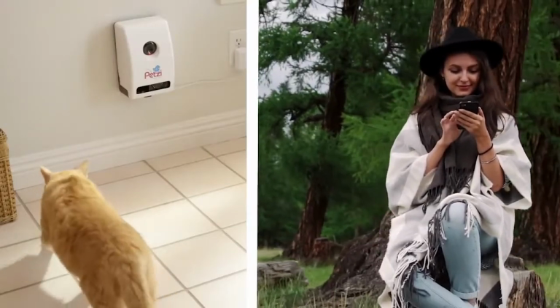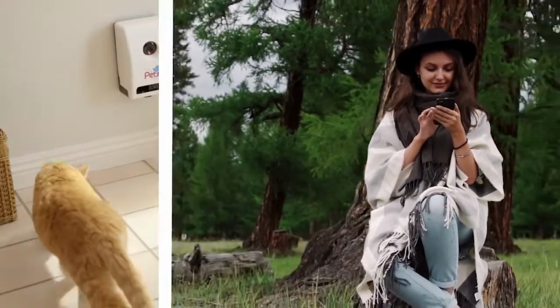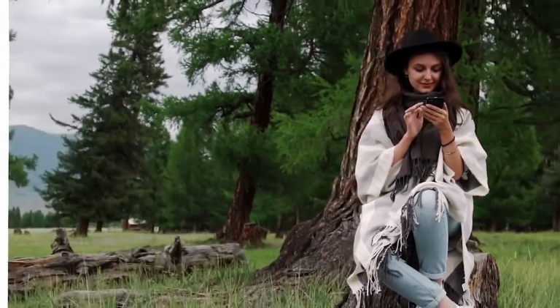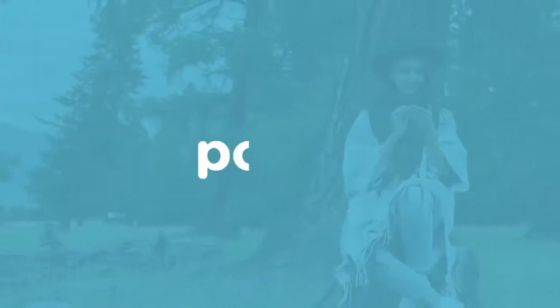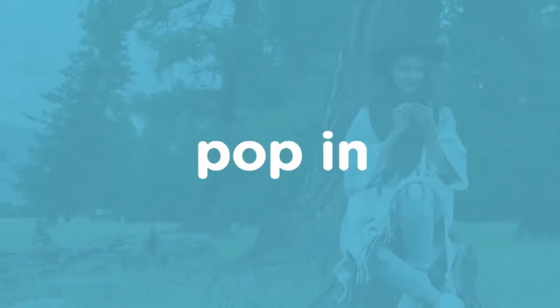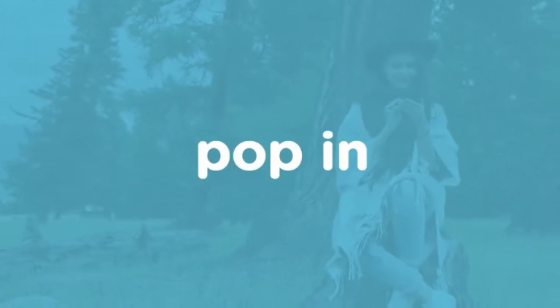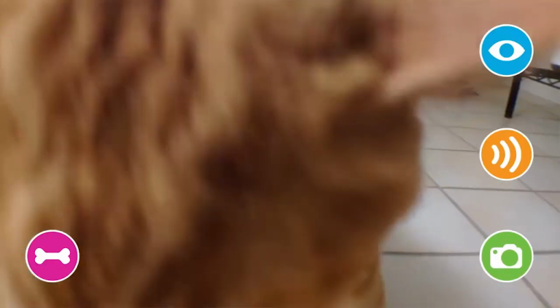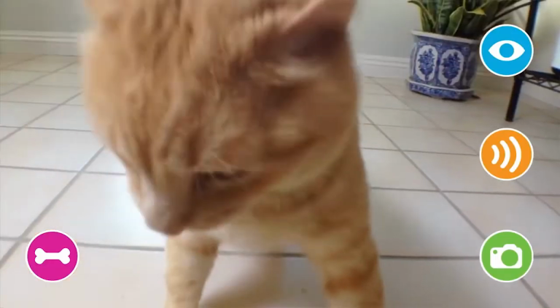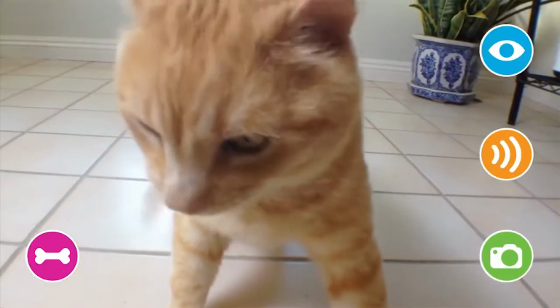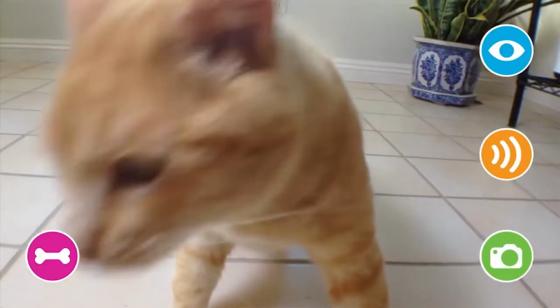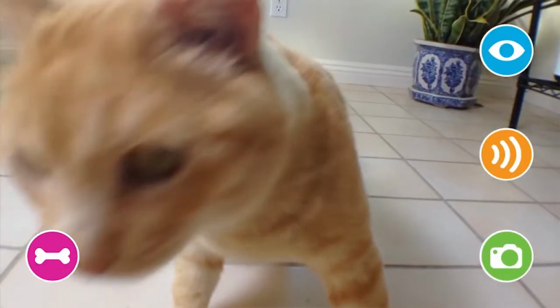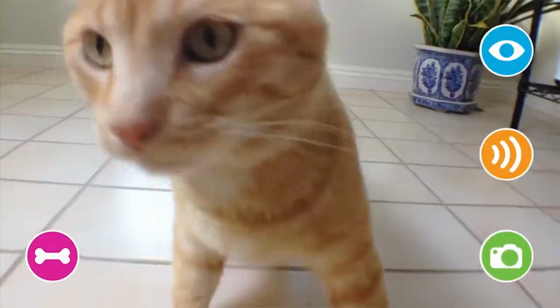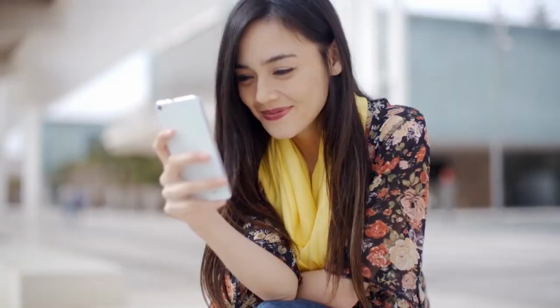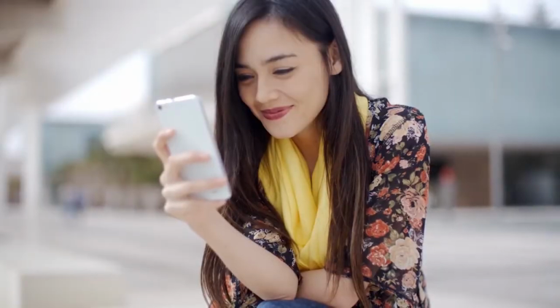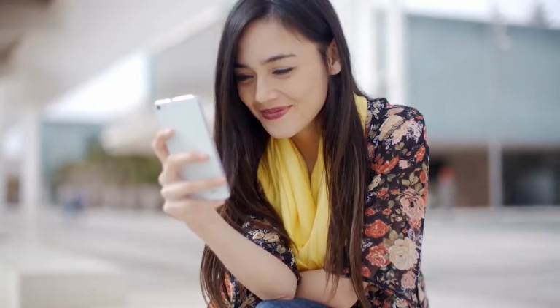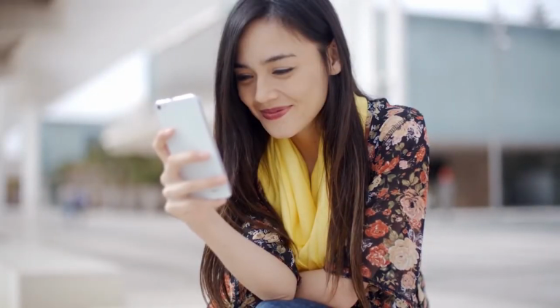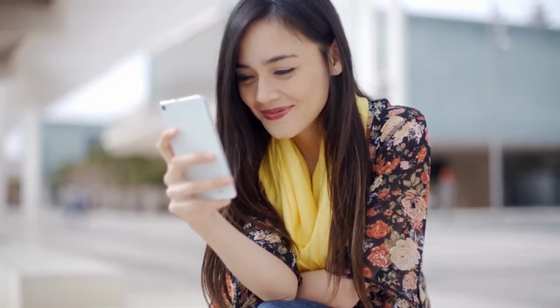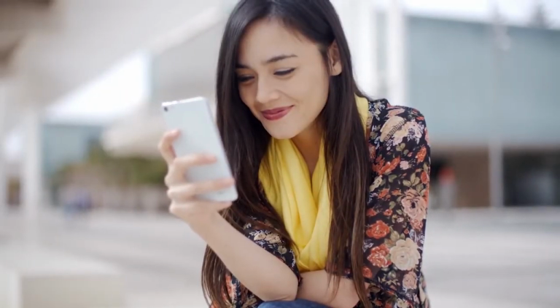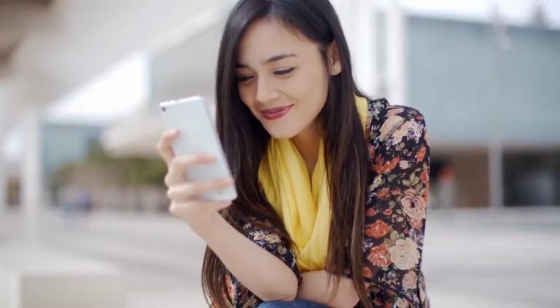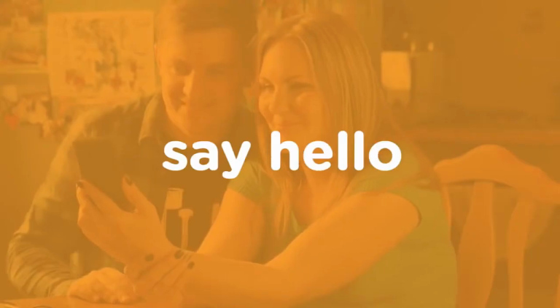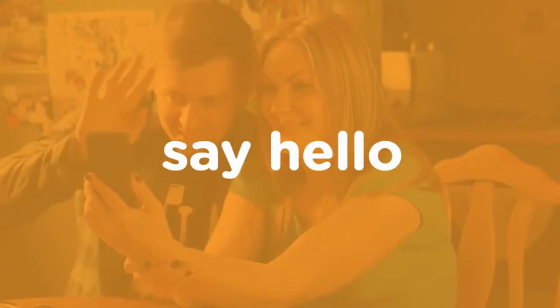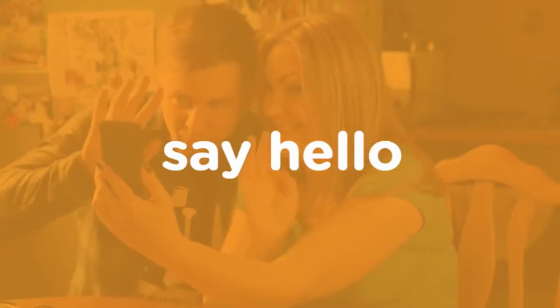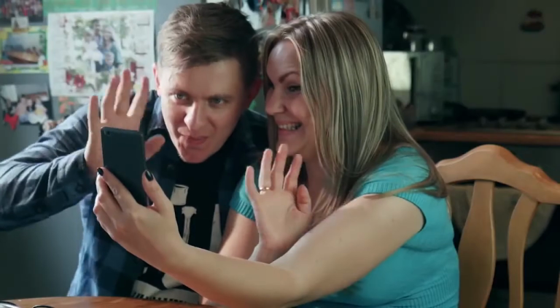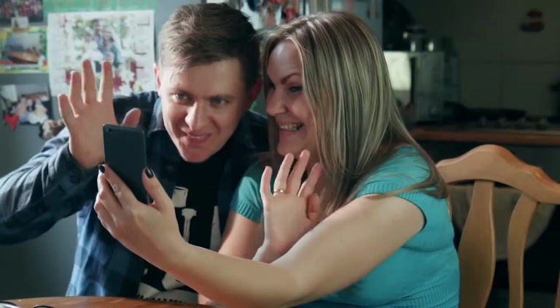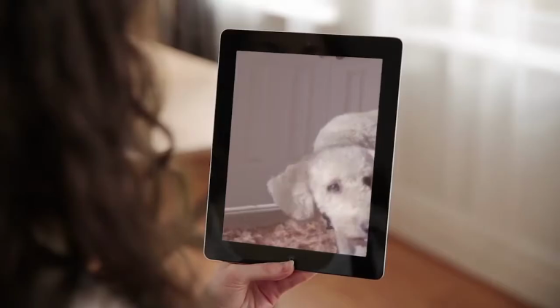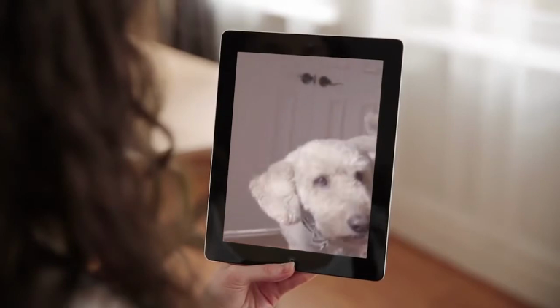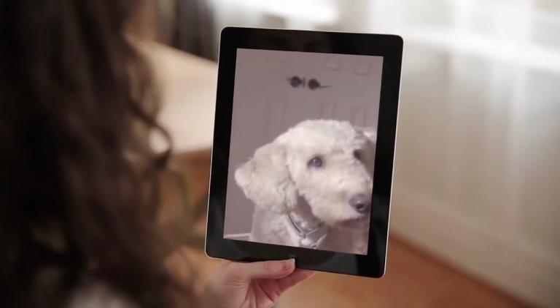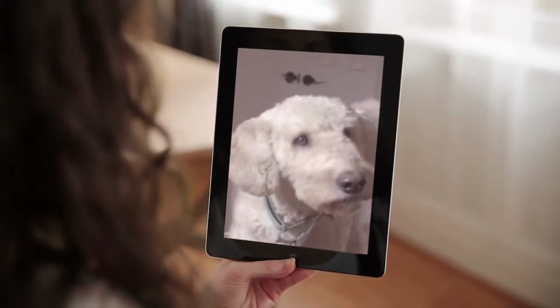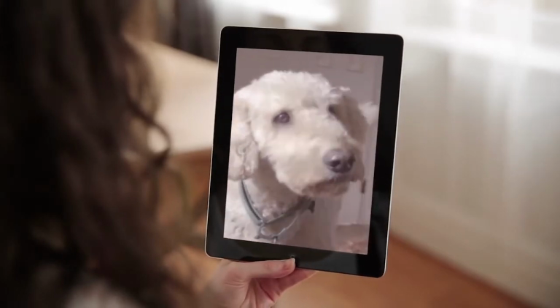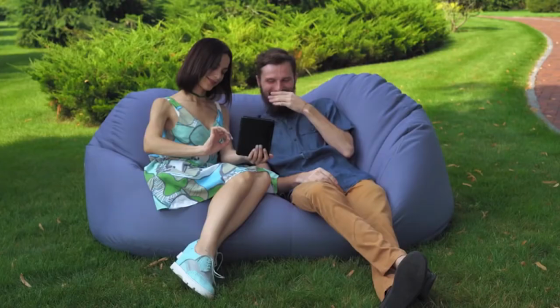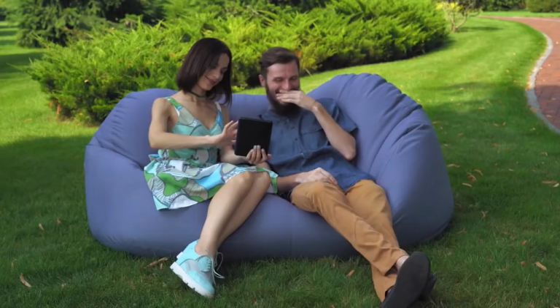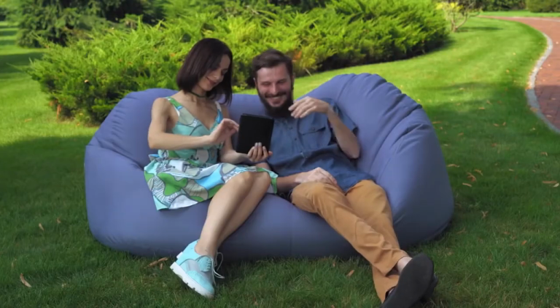With a simple tap, you can pop in at any time and watch the excitement on your pet's face through the wide-angle camera. Say hello and speak to your pet through the high-quality audio and brighten both your days.